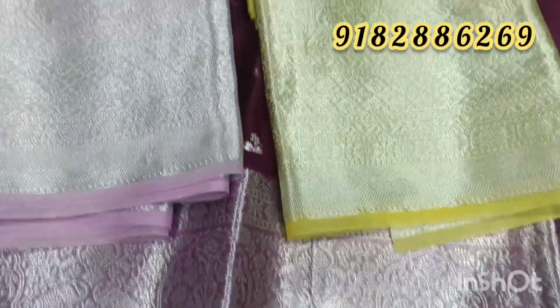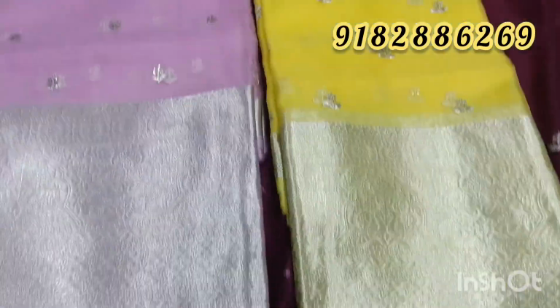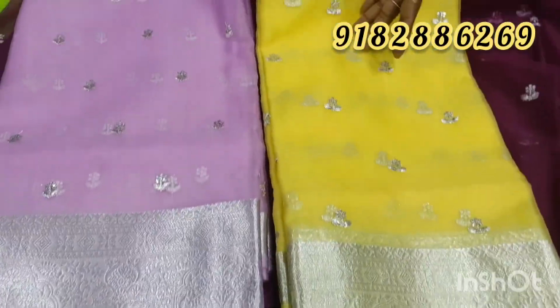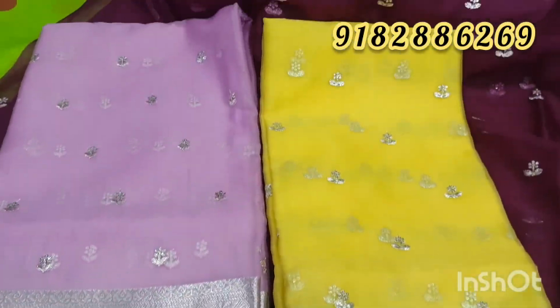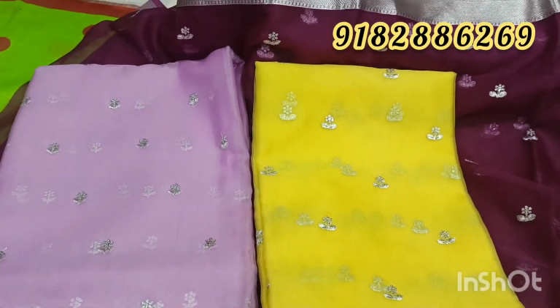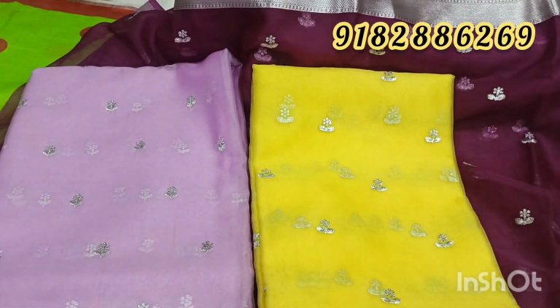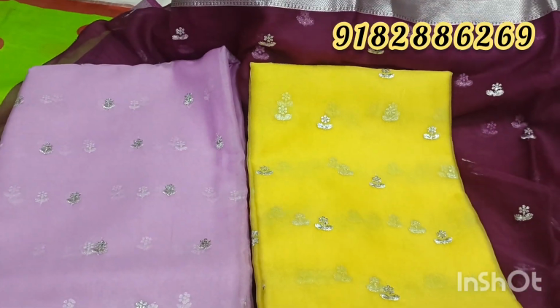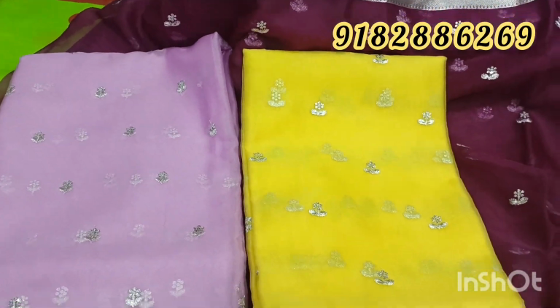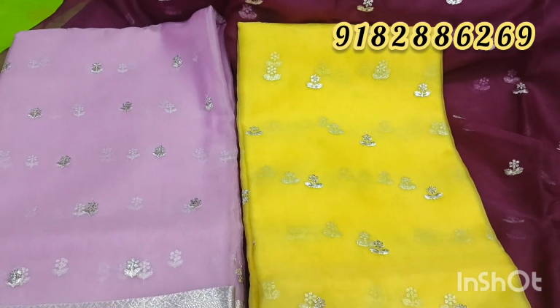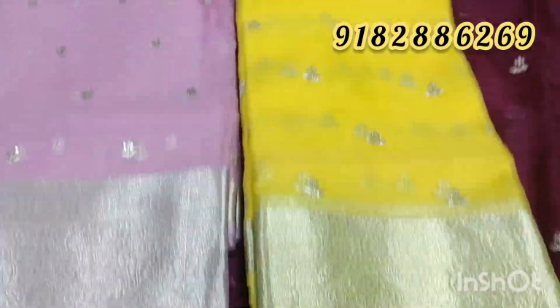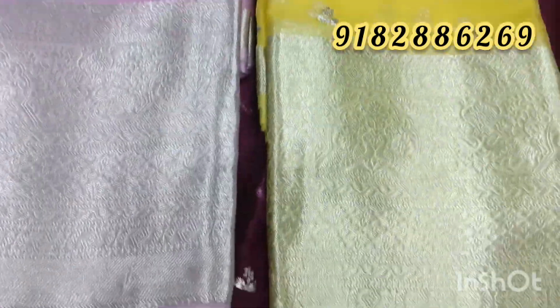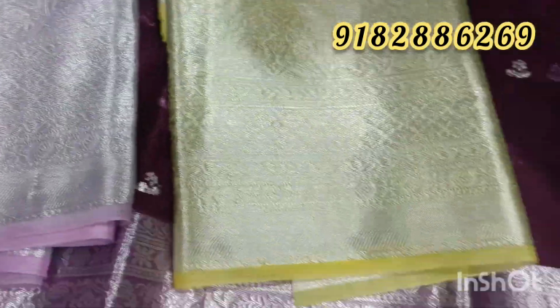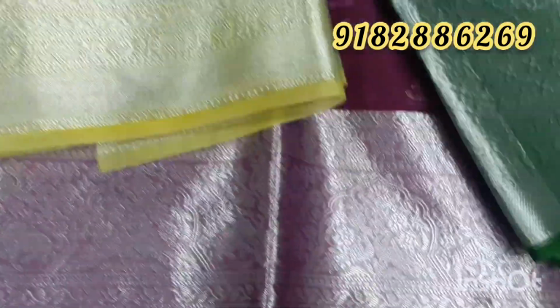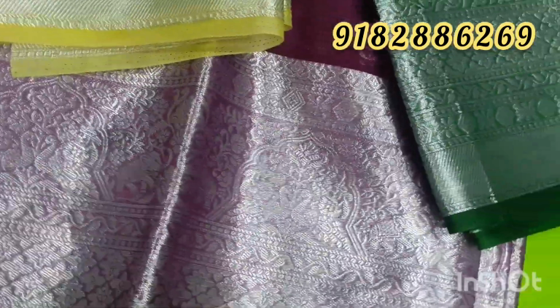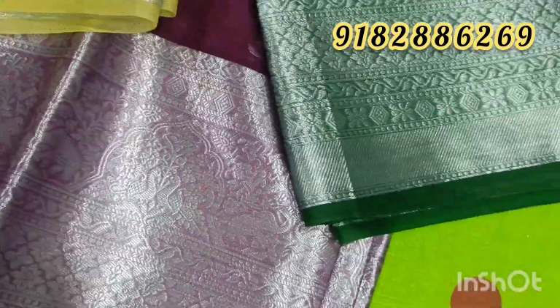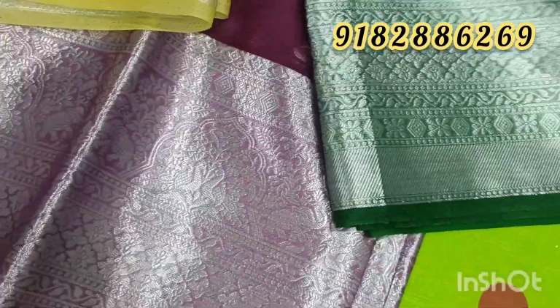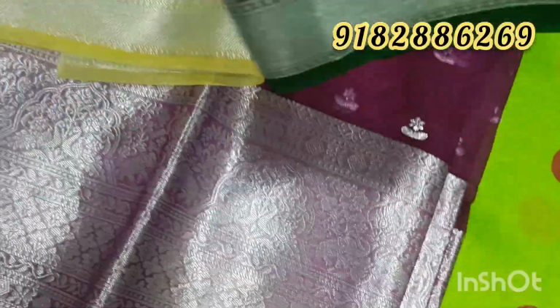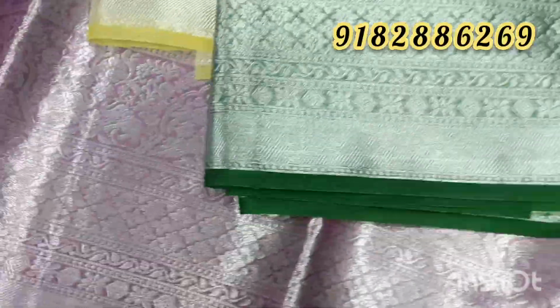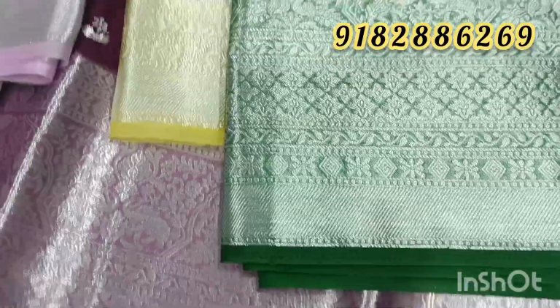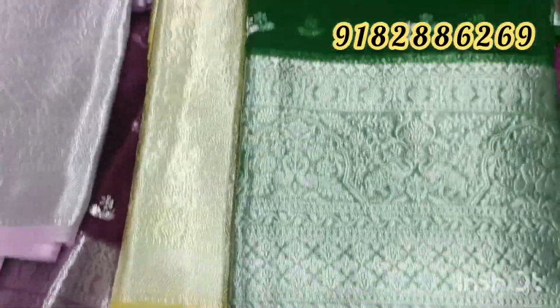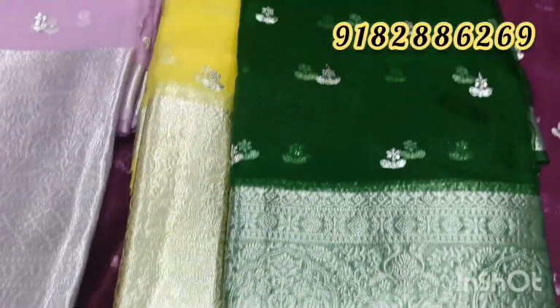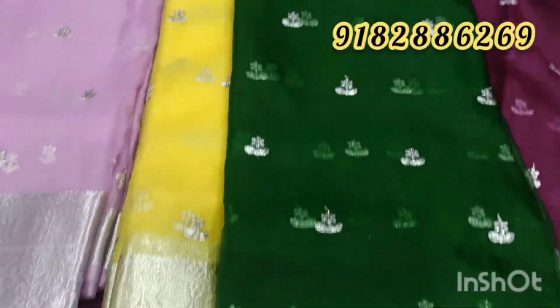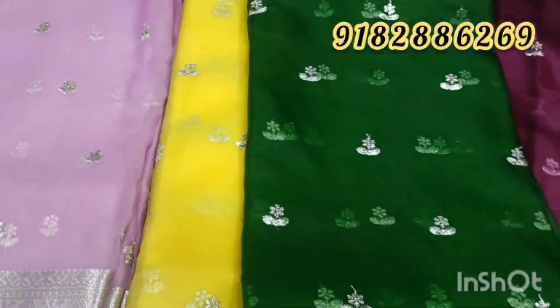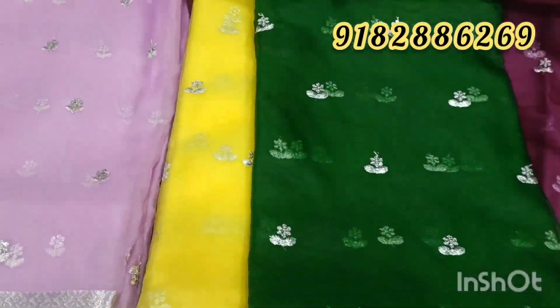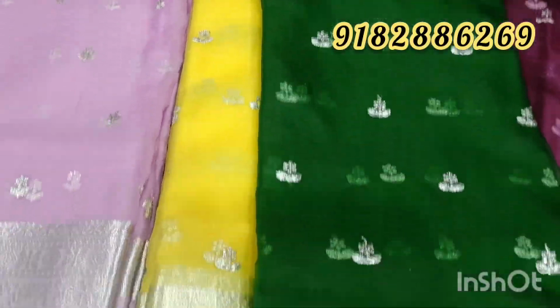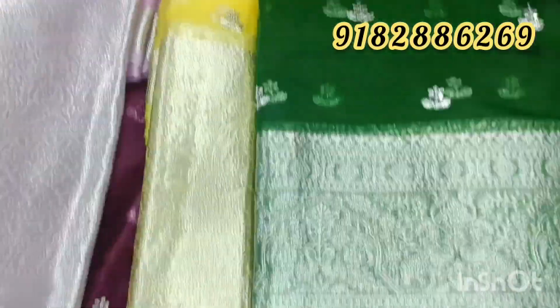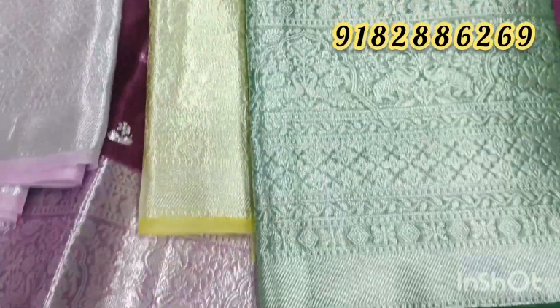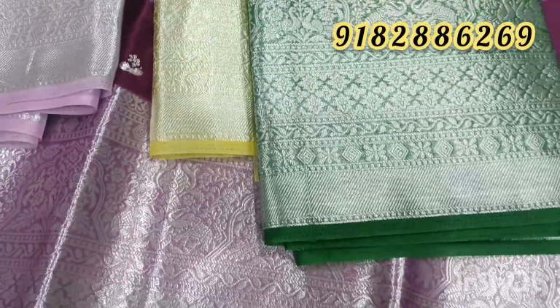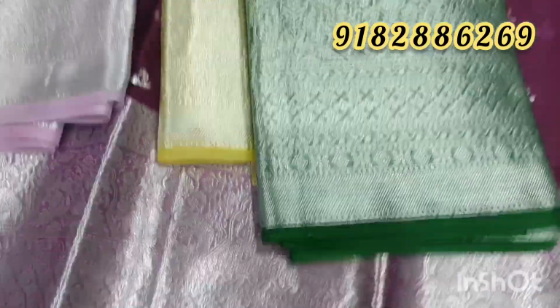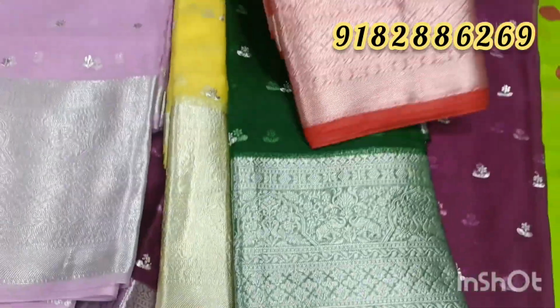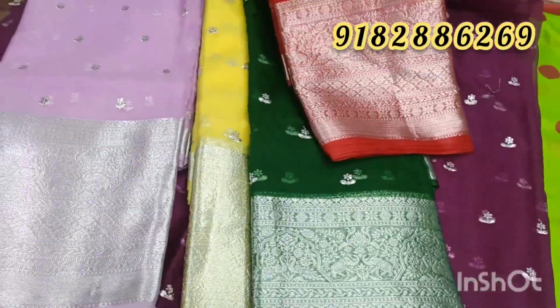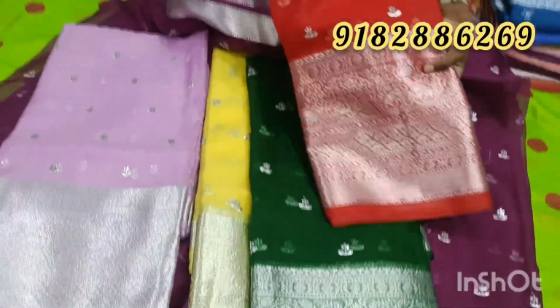Next, we have a beautiful yellow. Next, we have a bottle green — the bottle green is super. Next, we have a maroon color combination, which is very unique.